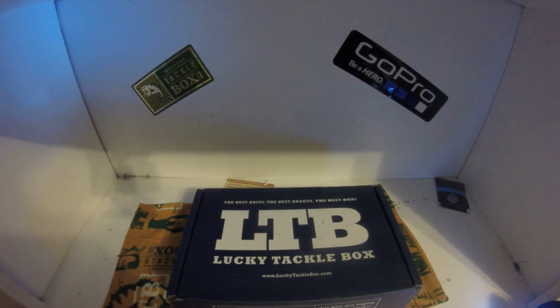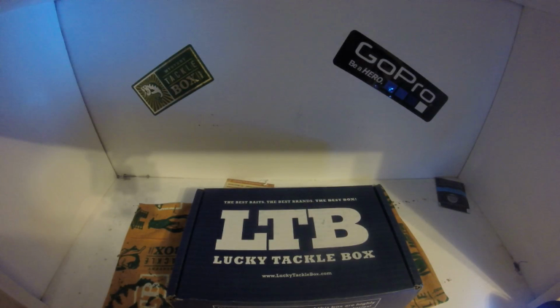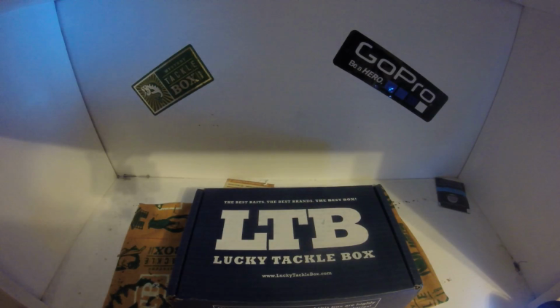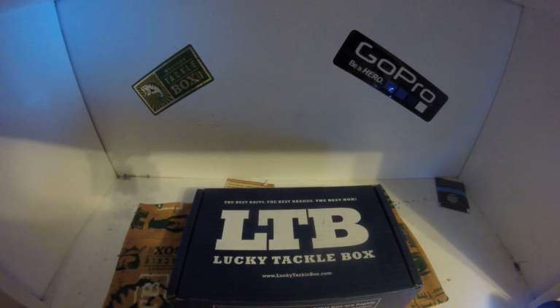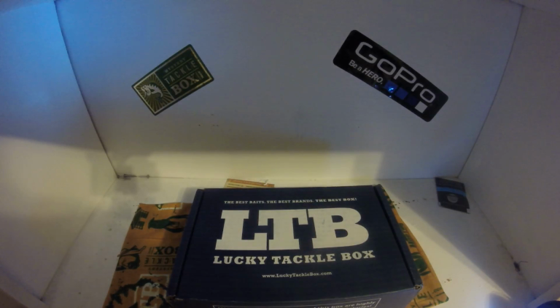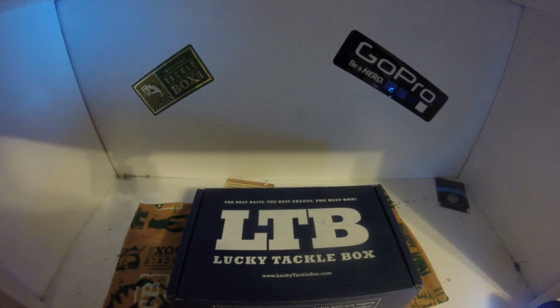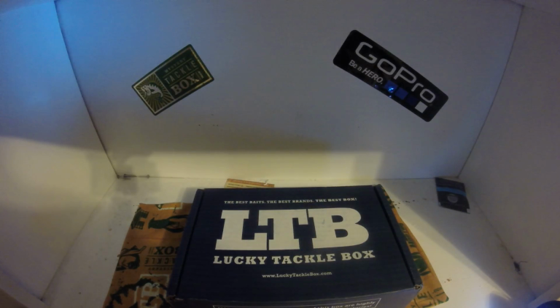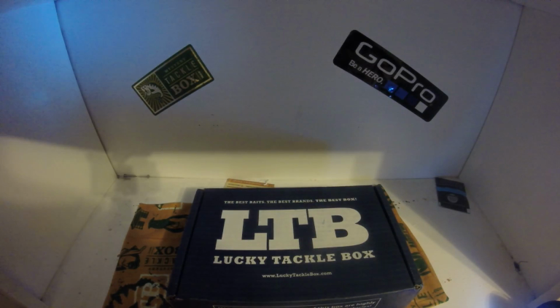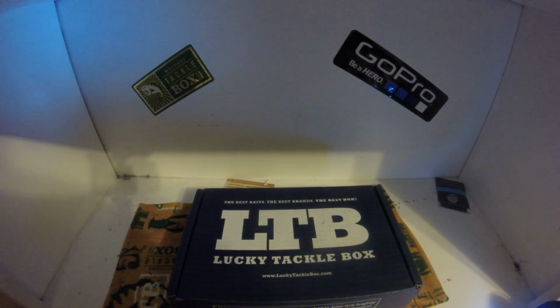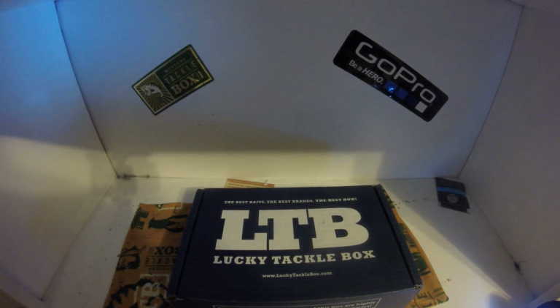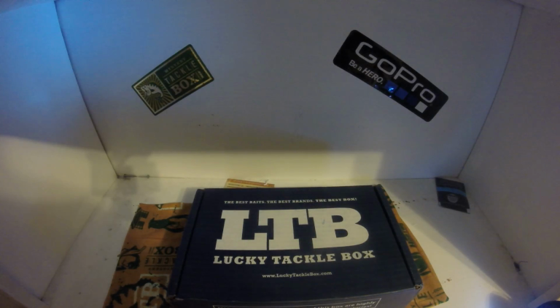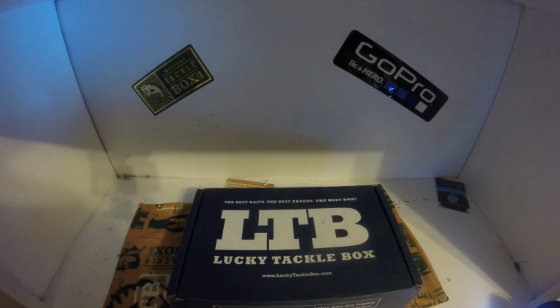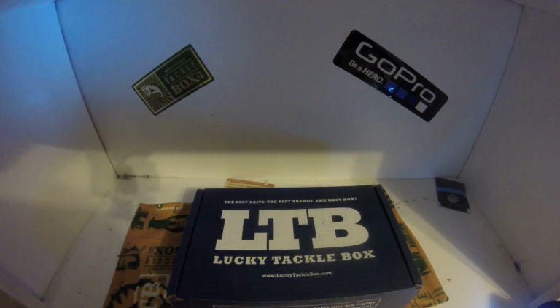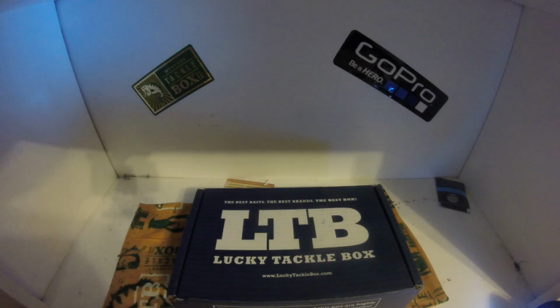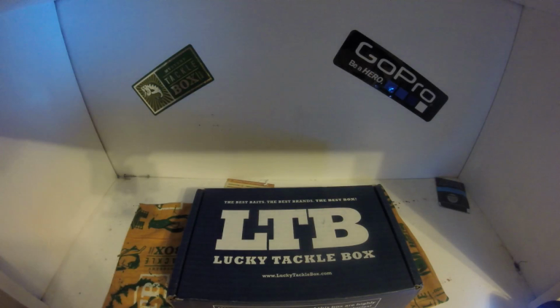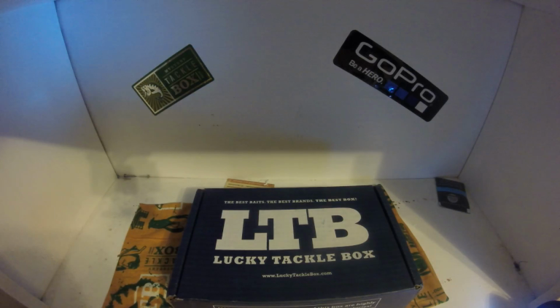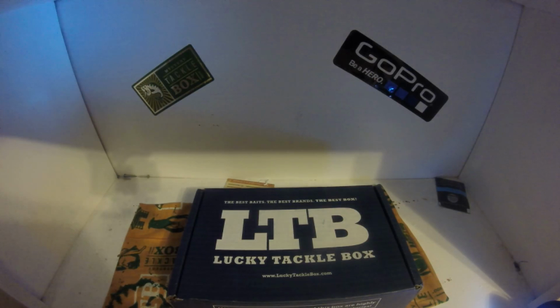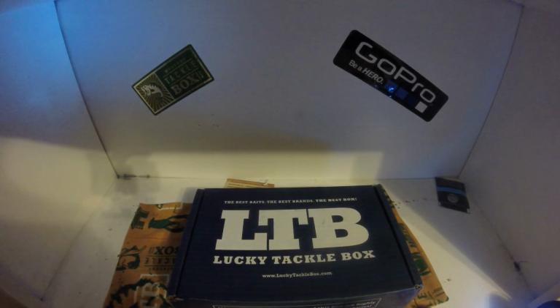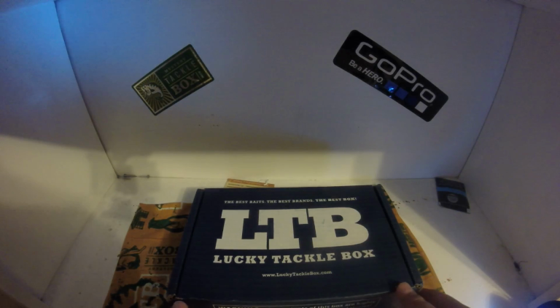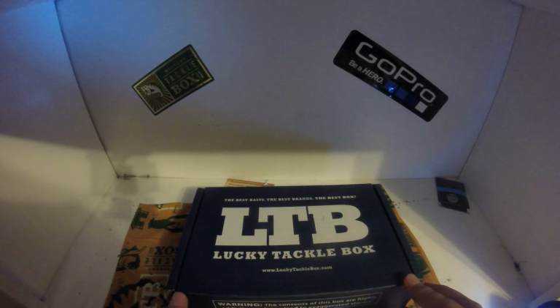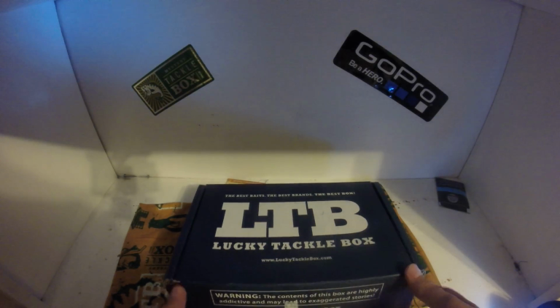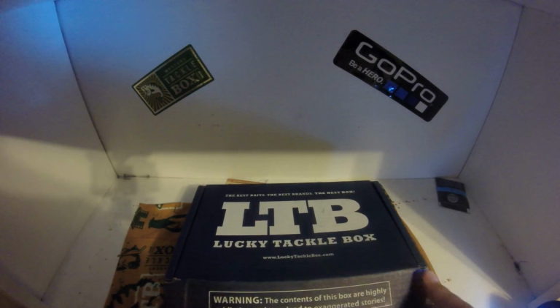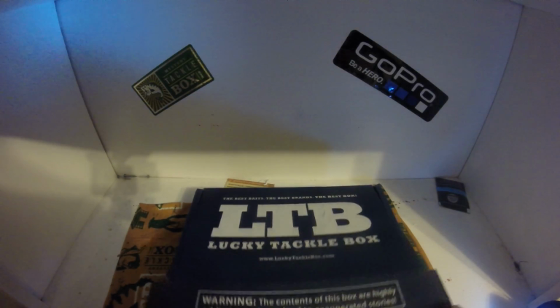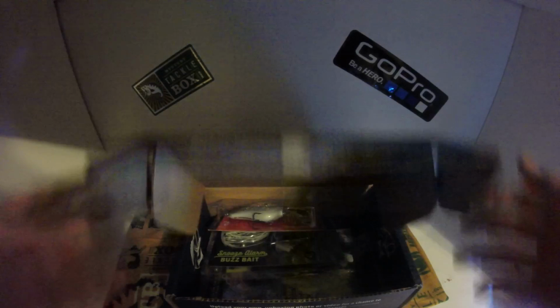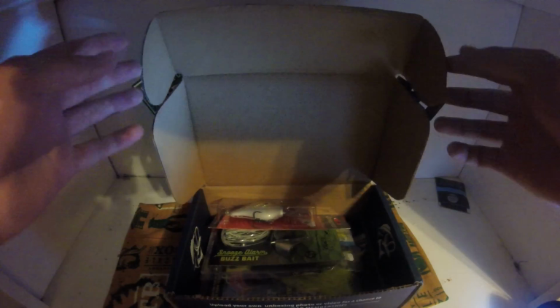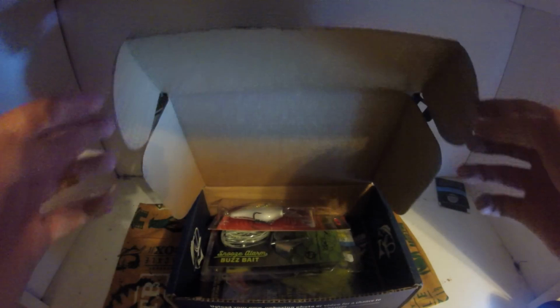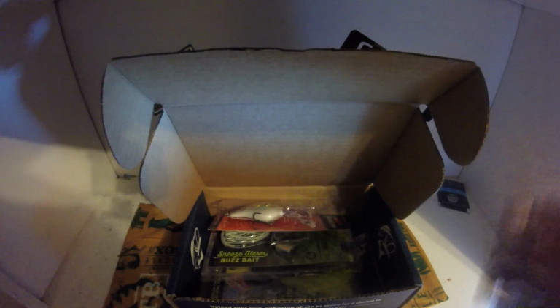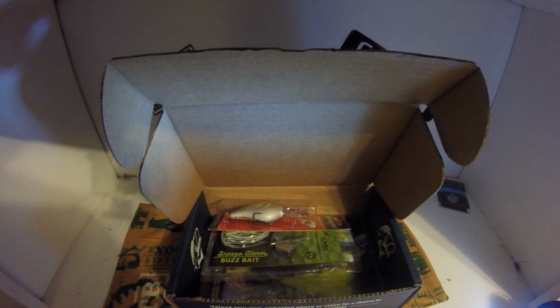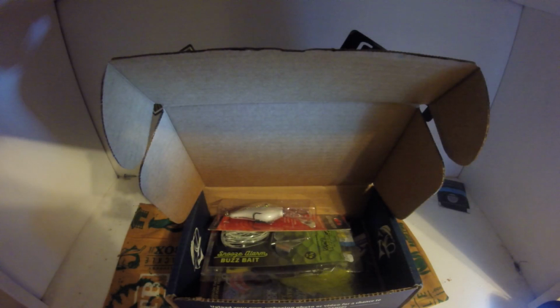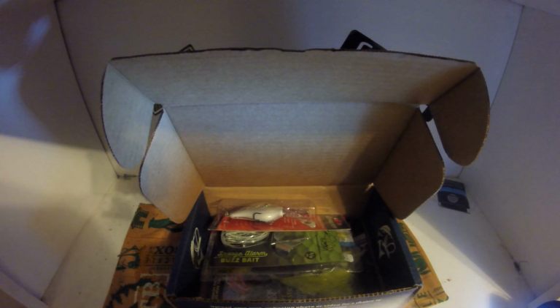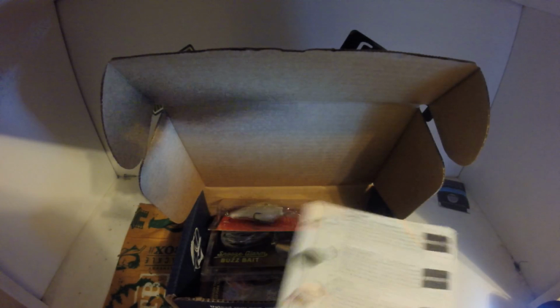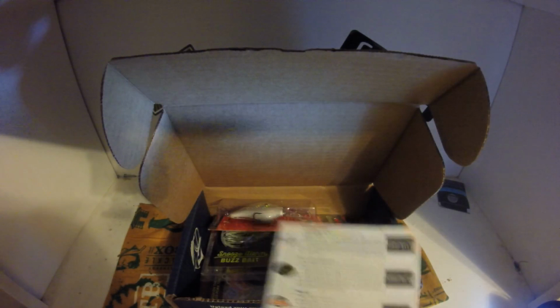What's up guys, Chapman Fishing Life here doing an unboxing of the September edition of the Lucky Tackle Box. Let's get into it — already opened it so I could get the list out and show you all.